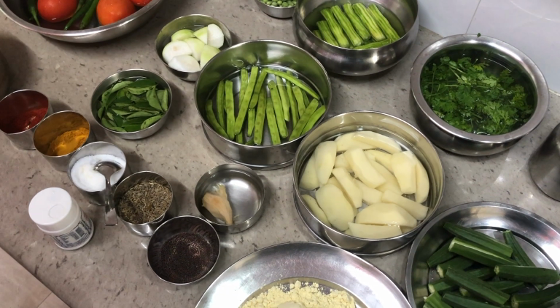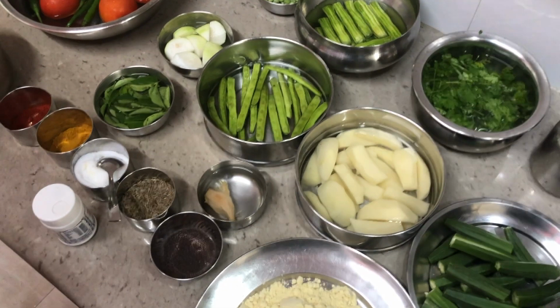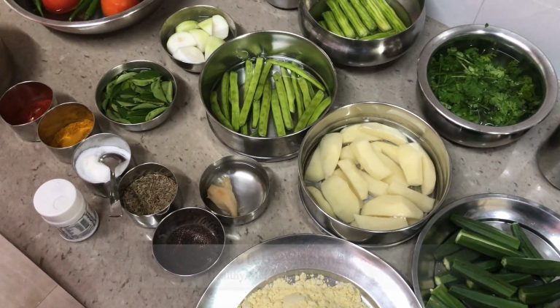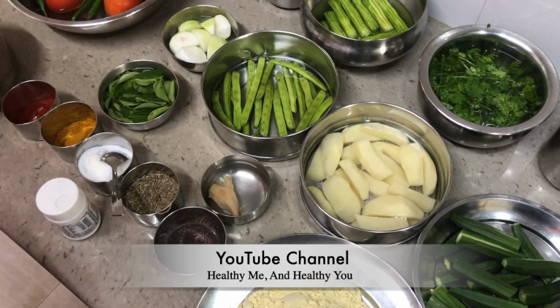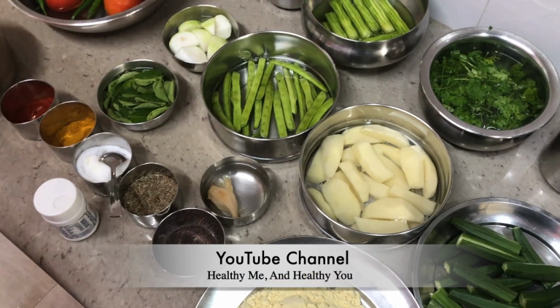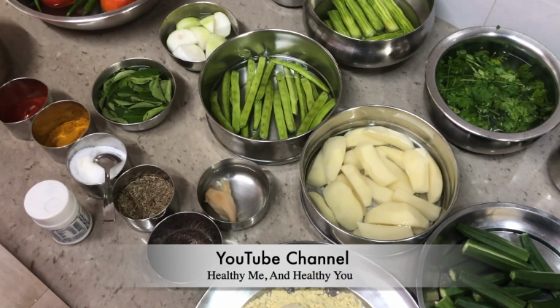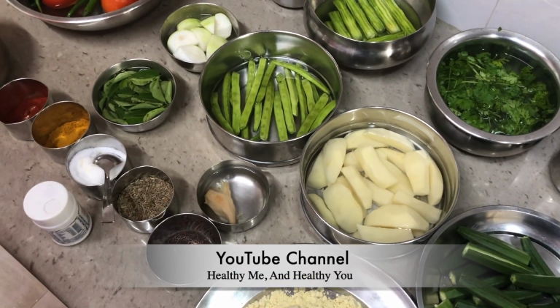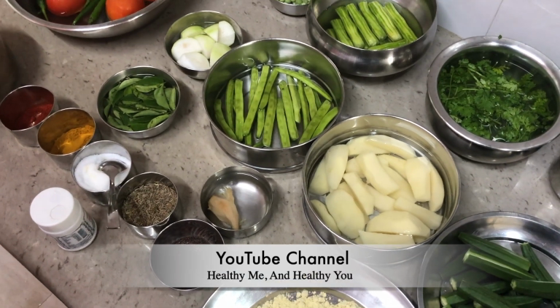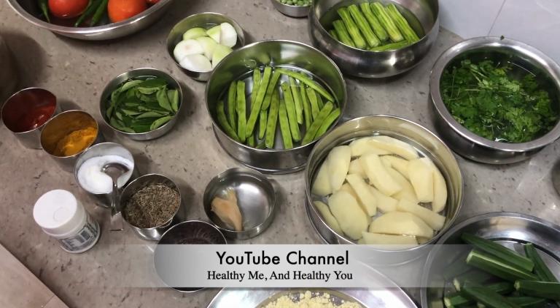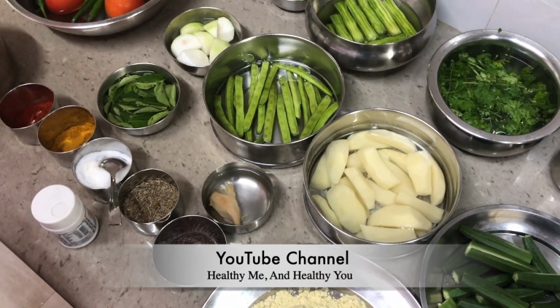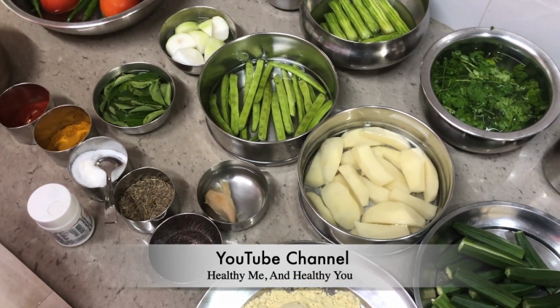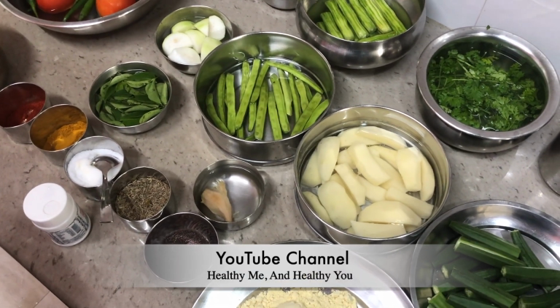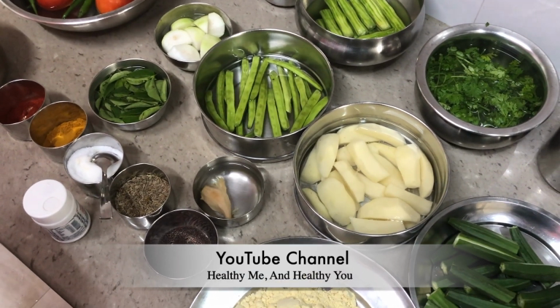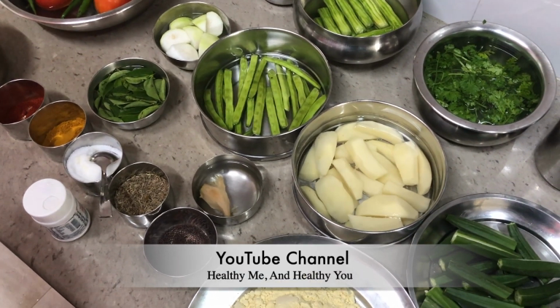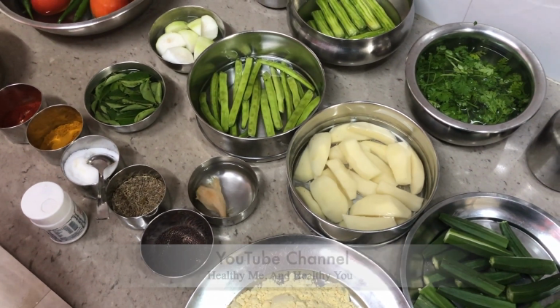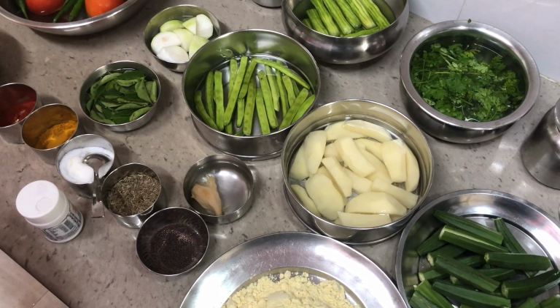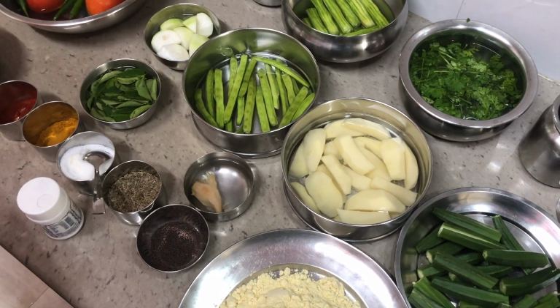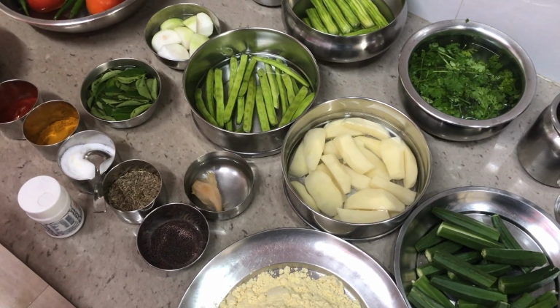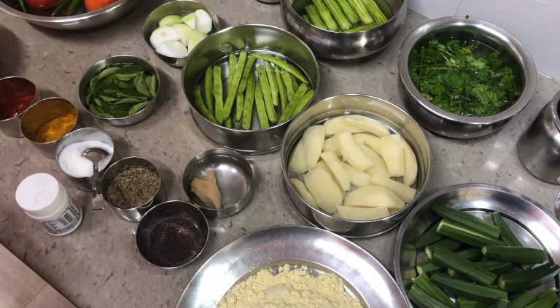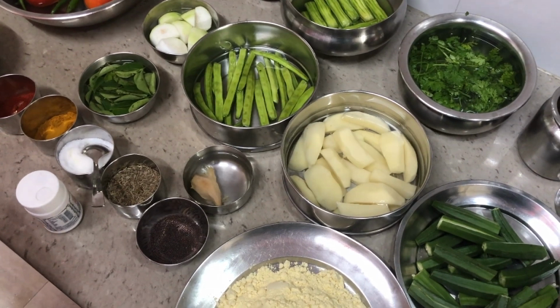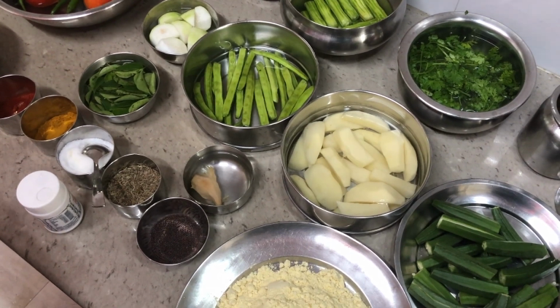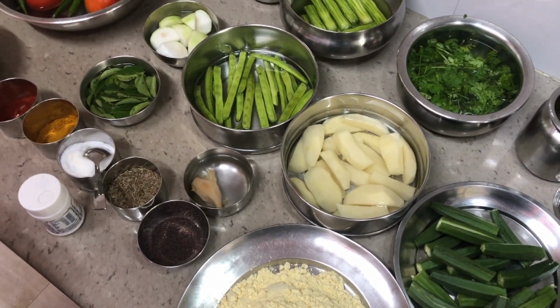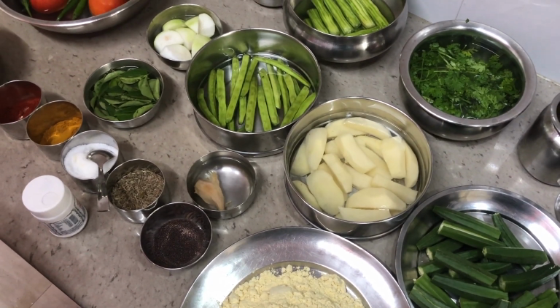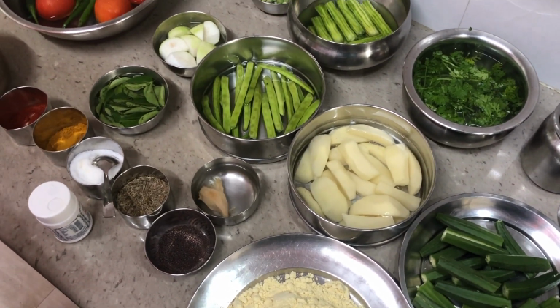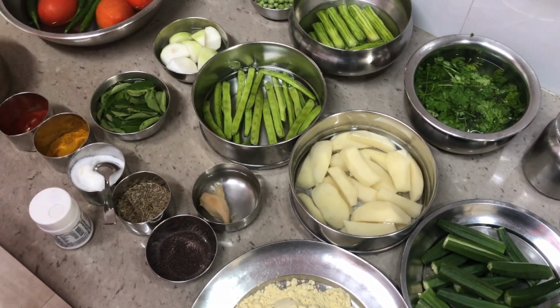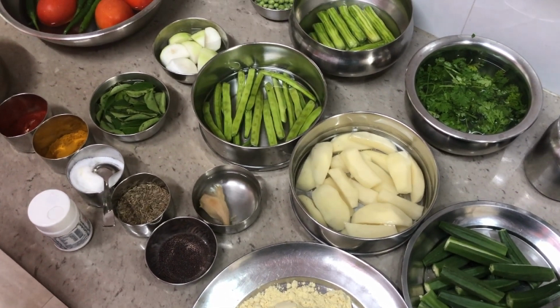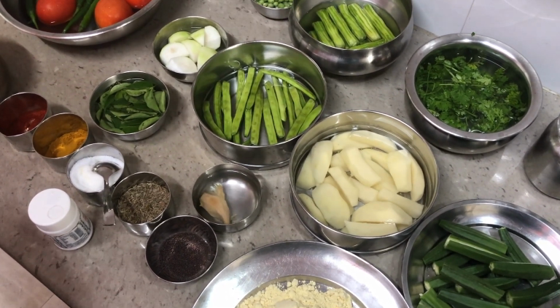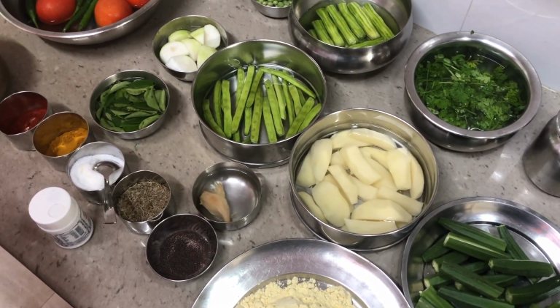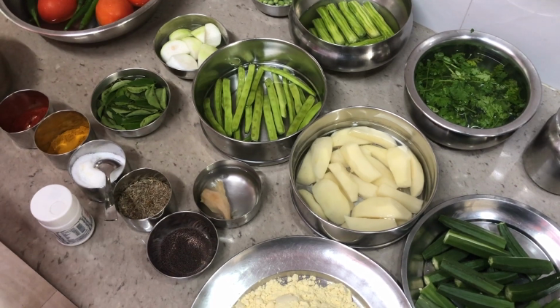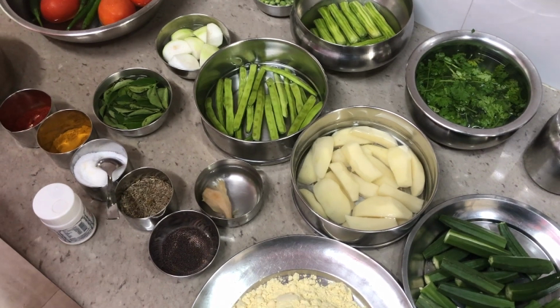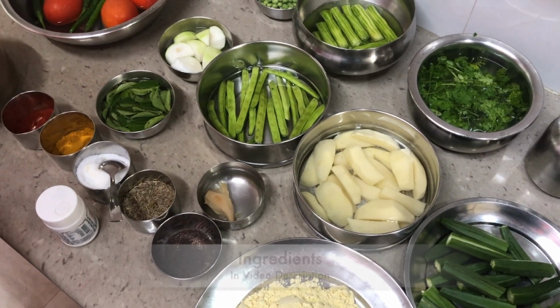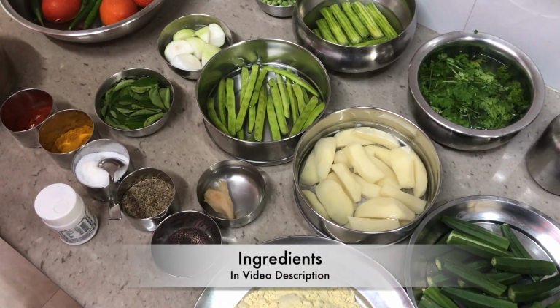Welcome friends to my channel. Today we'll be making Sindhi Kadhi. A lot of people did ask me to make this recipe since it is super healthy and full of vegetables. So let's look at the ingredients that we need.